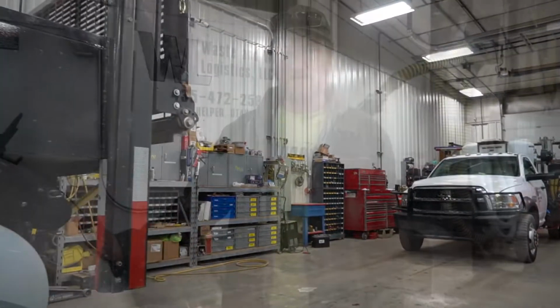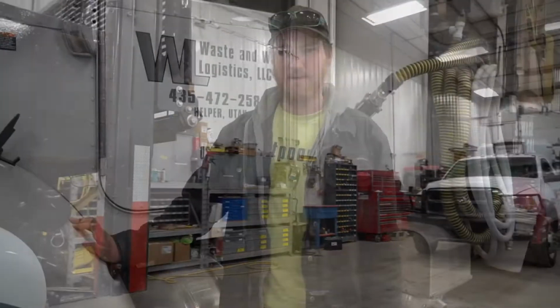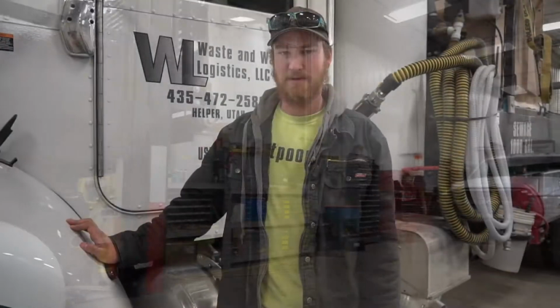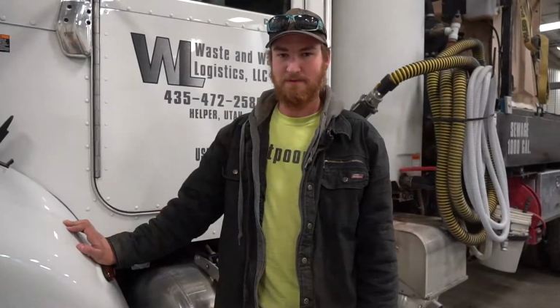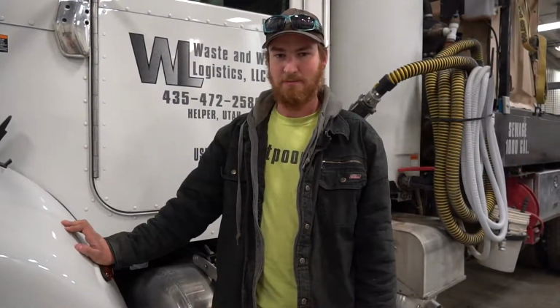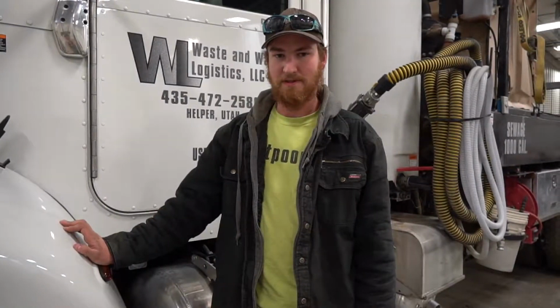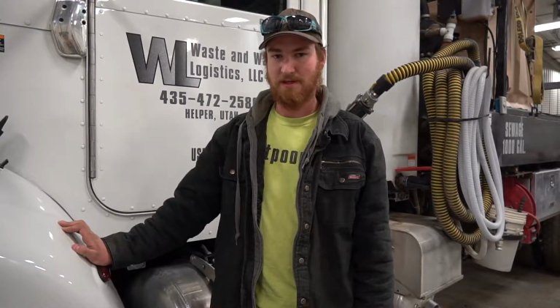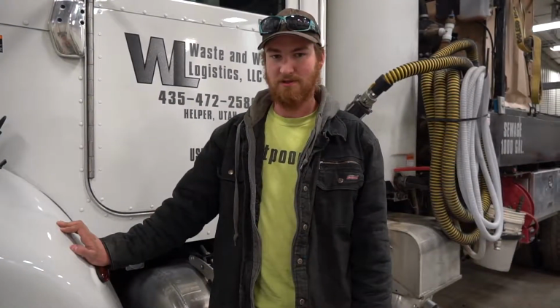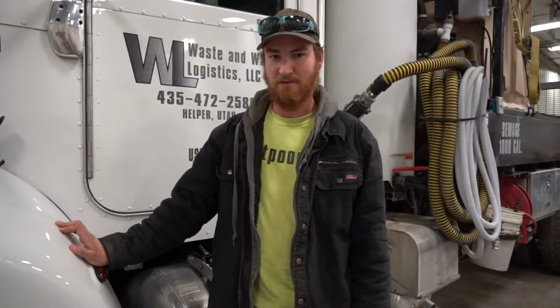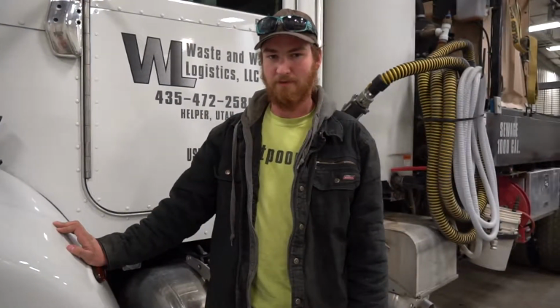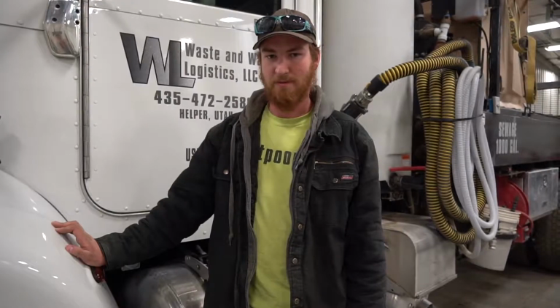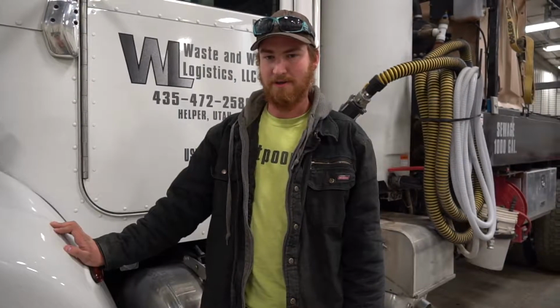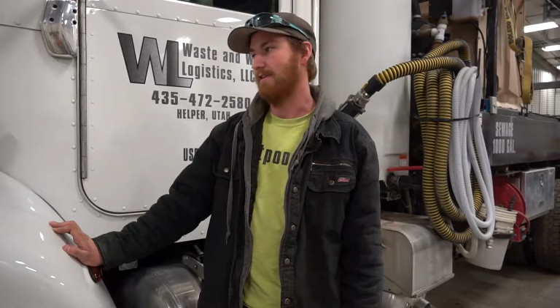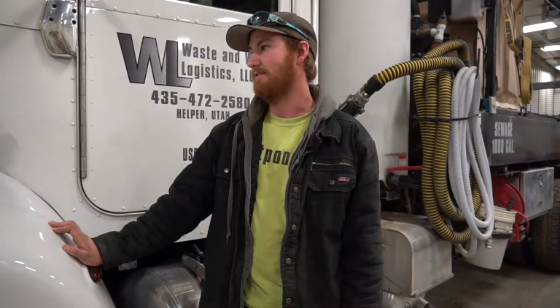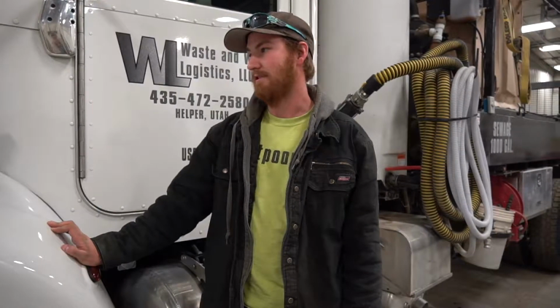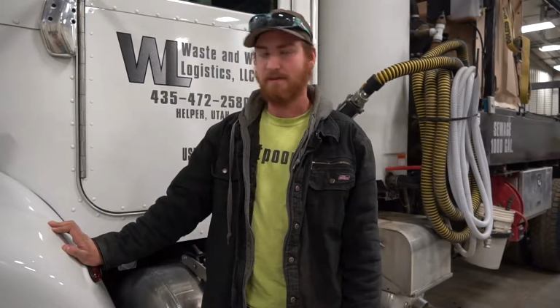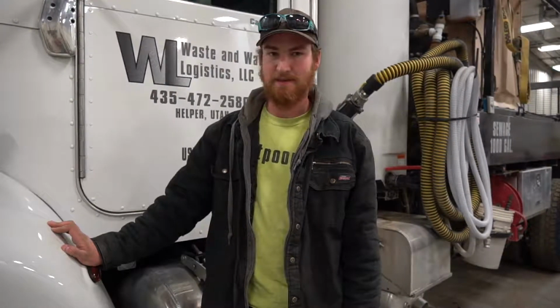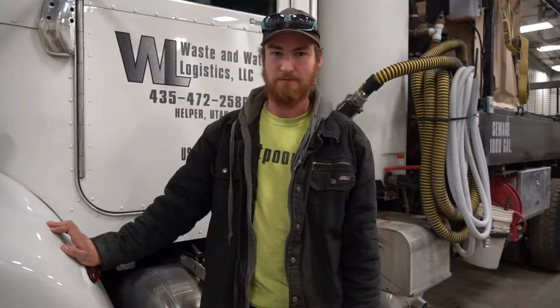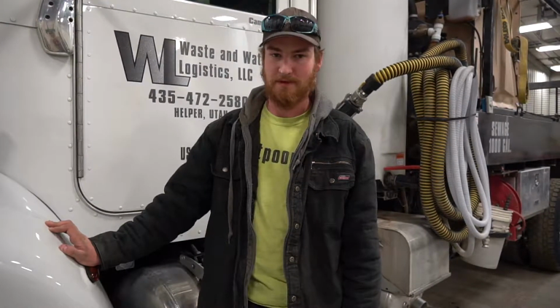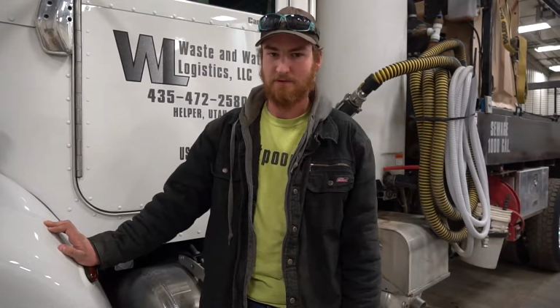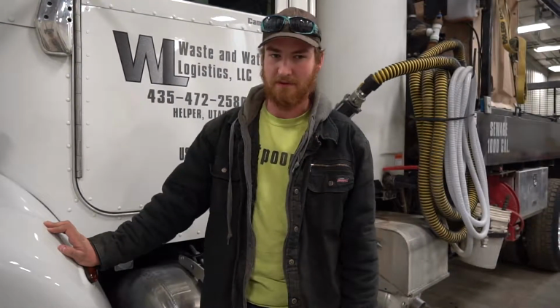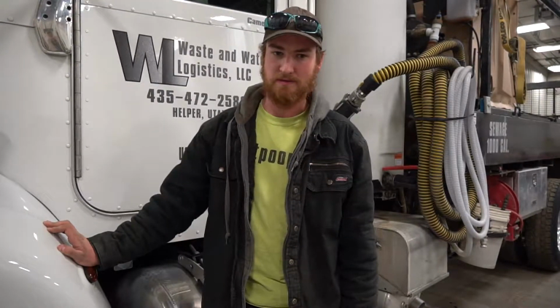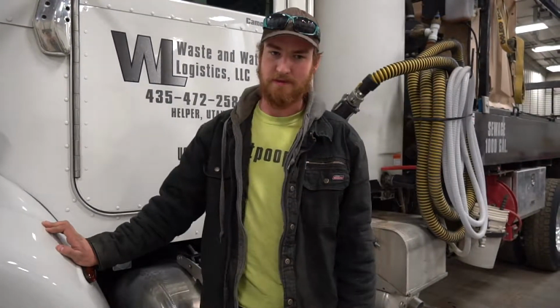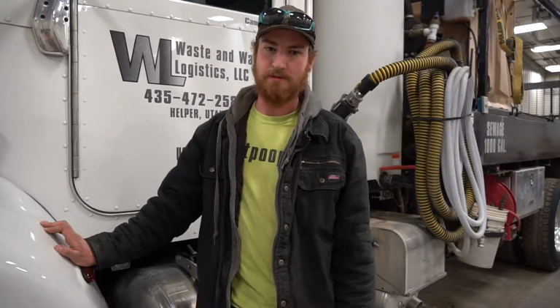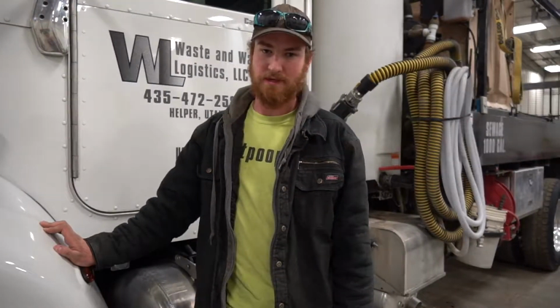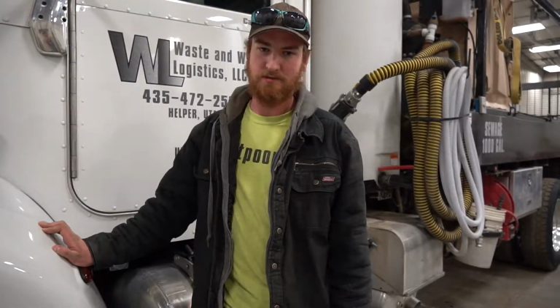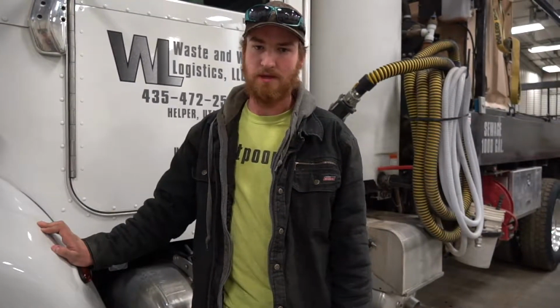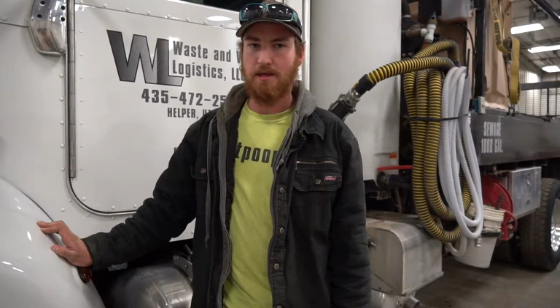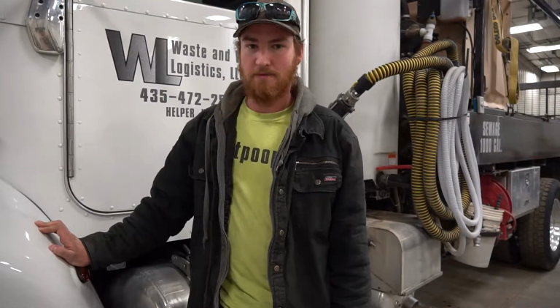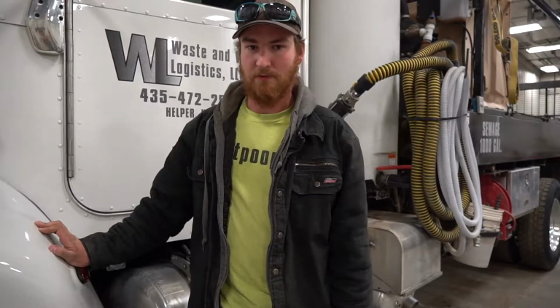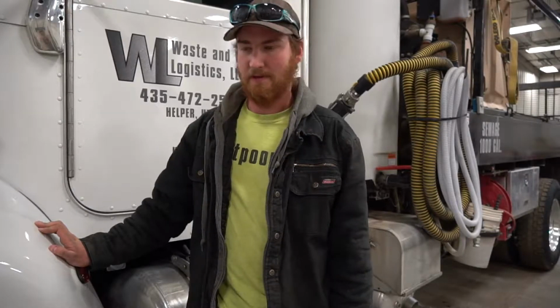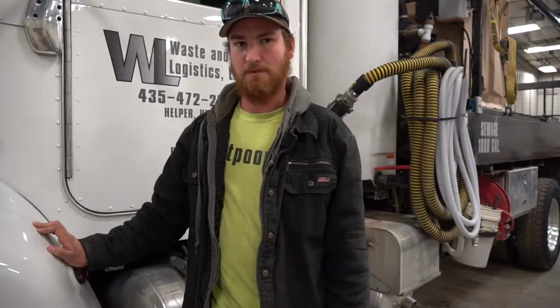We're doing a pre-inspection on one of our potty trucks, truck 27. We're going to do a quick safety inspection before we hit the road.